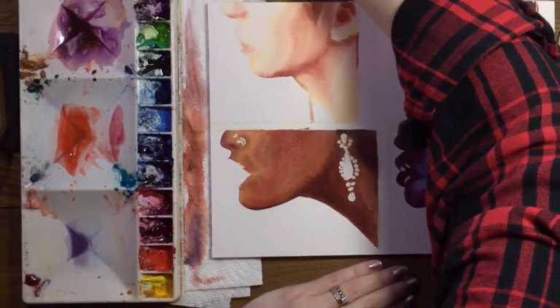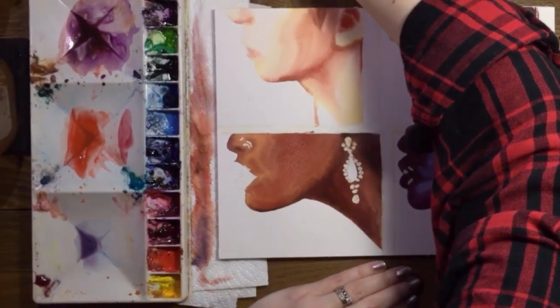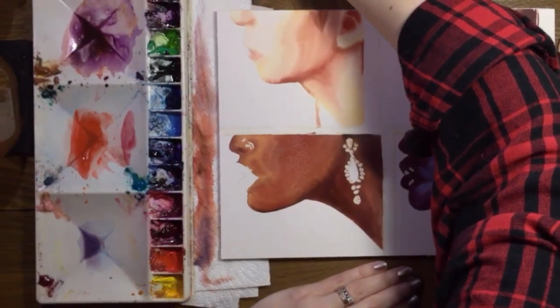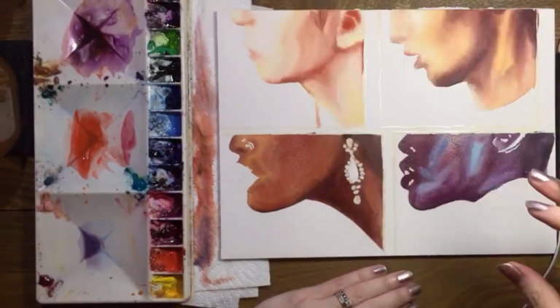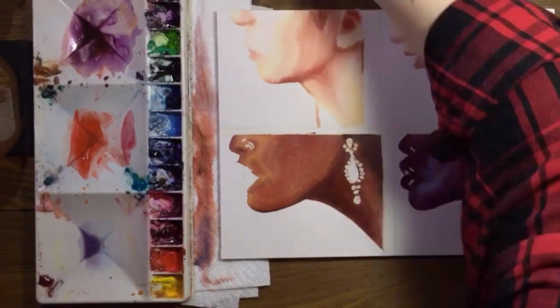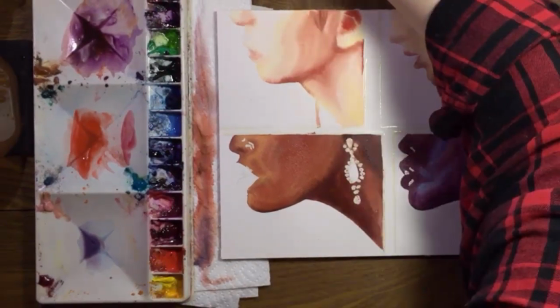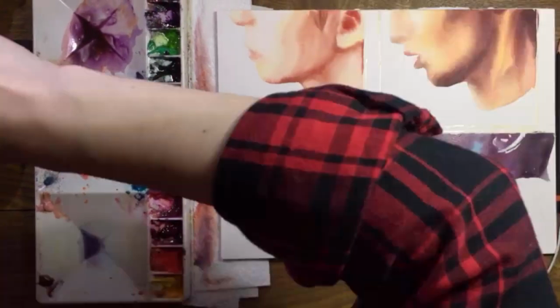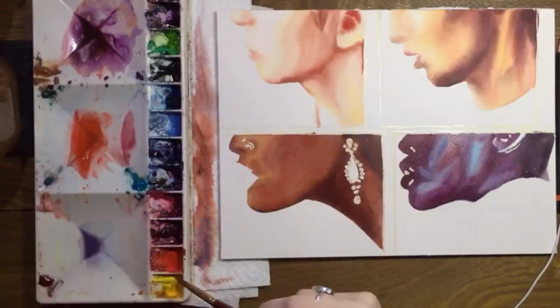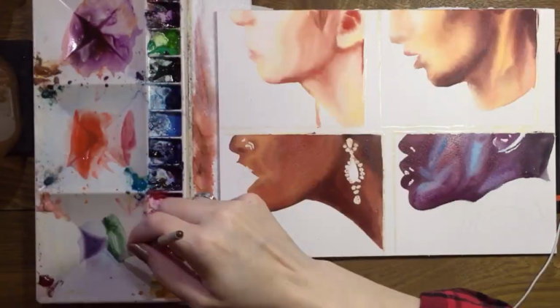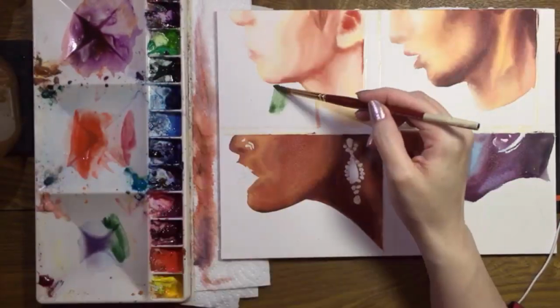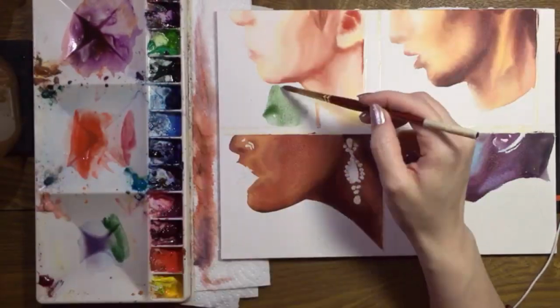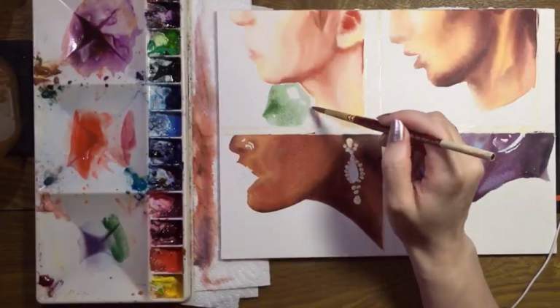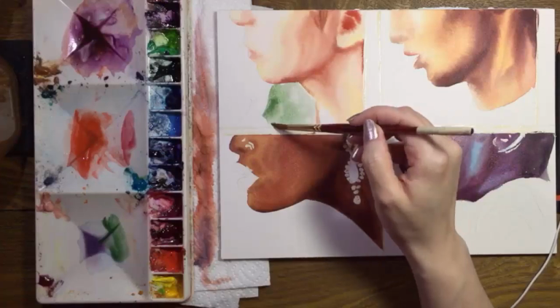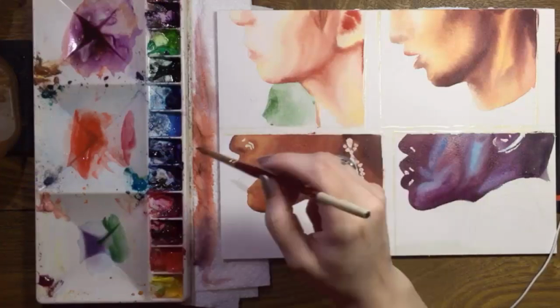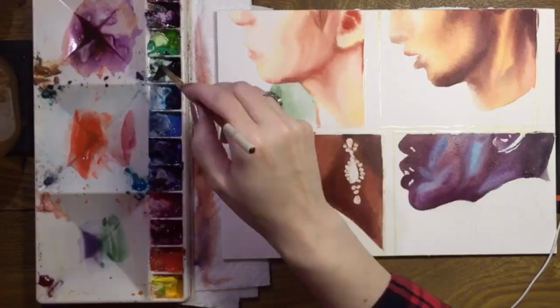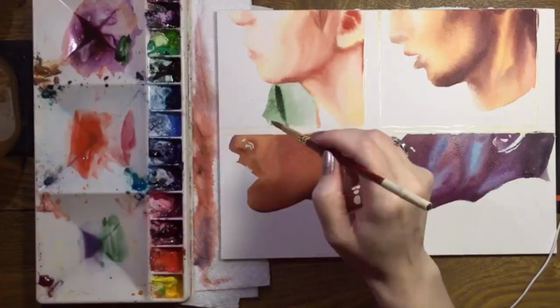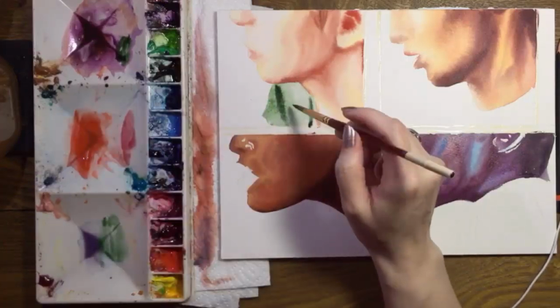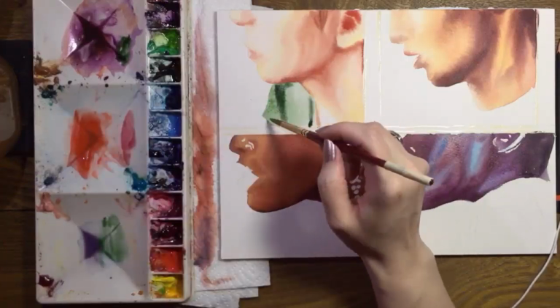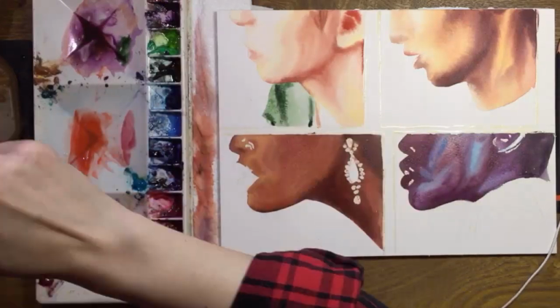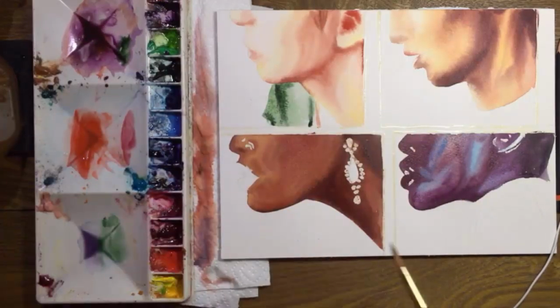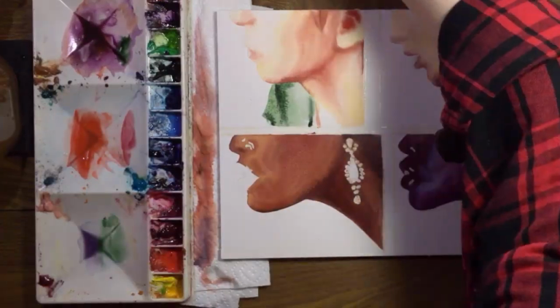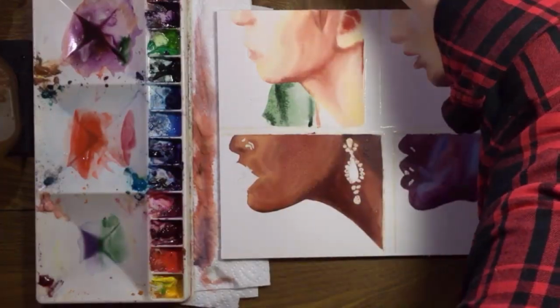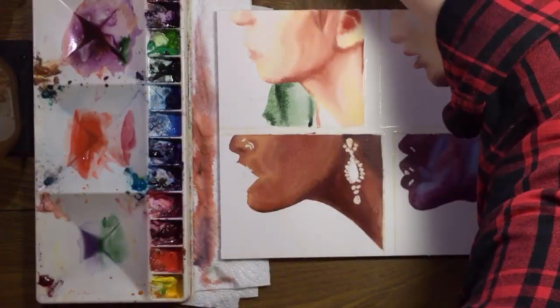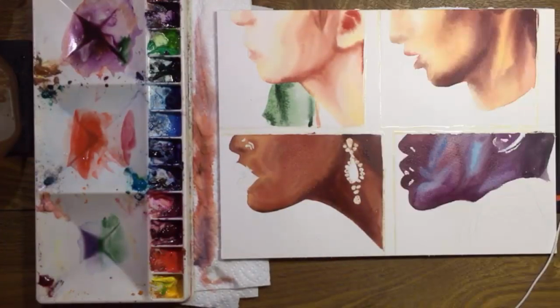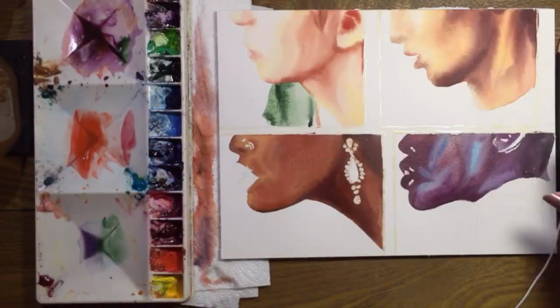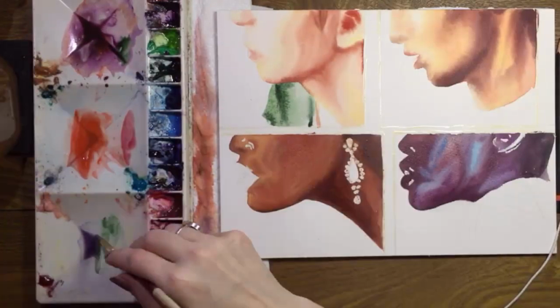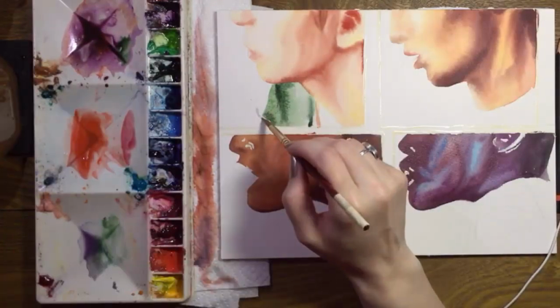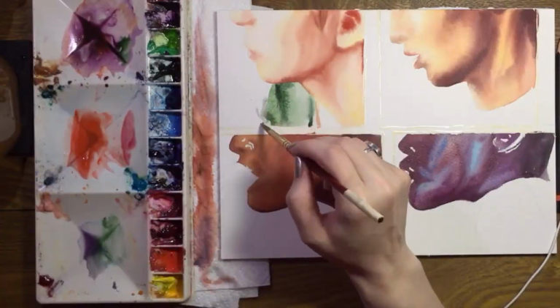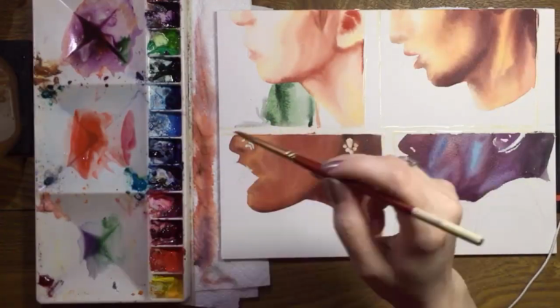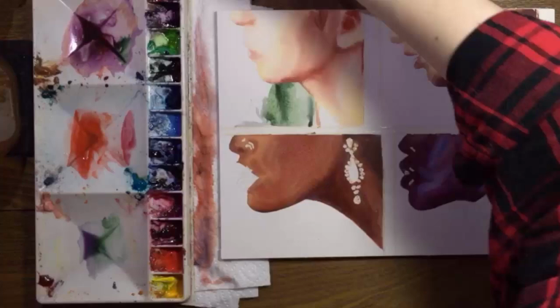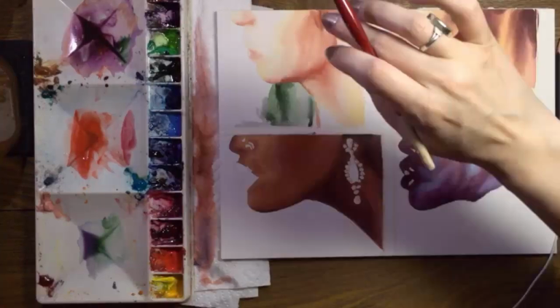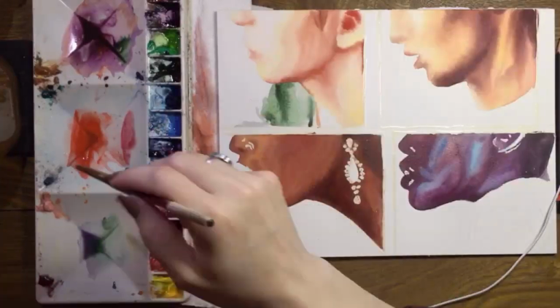Now I'm going to skip around a bit and add some clothing. It's kind of fun to work on four different pictures at the same time — each has time to dry while I move around.